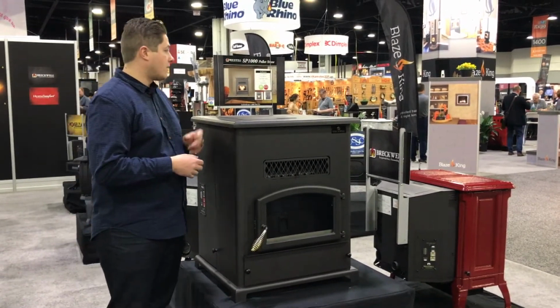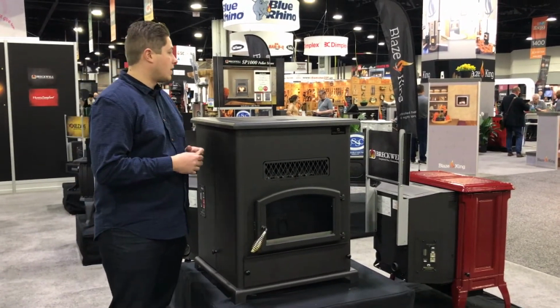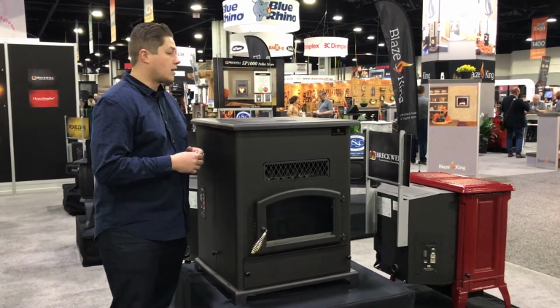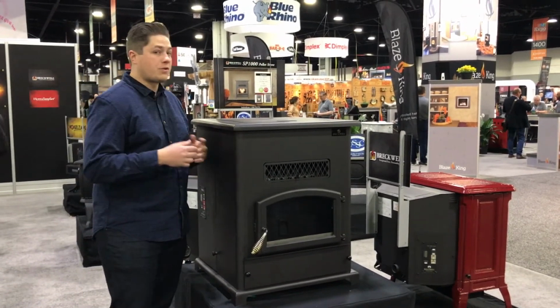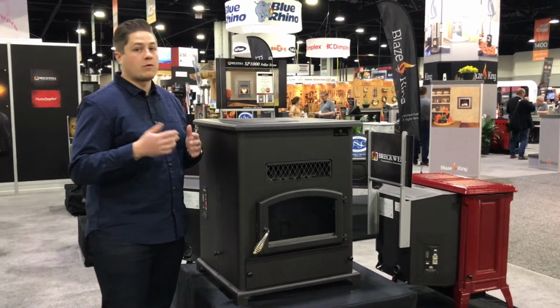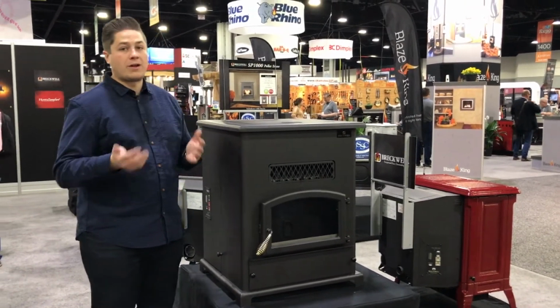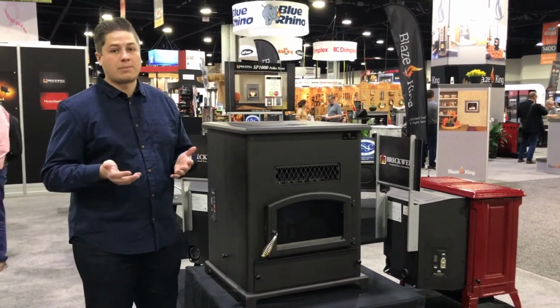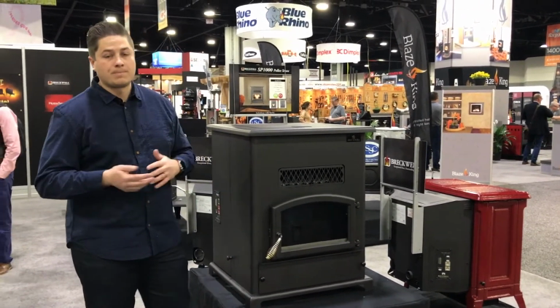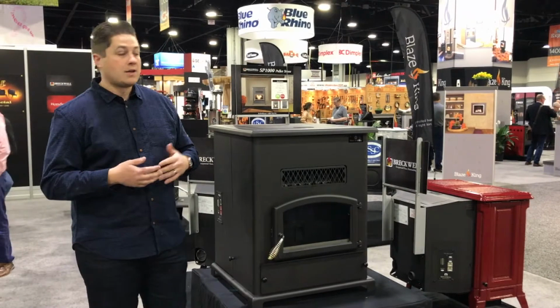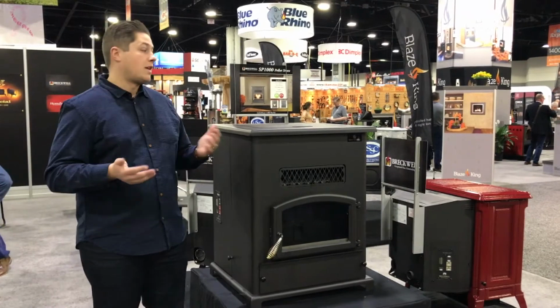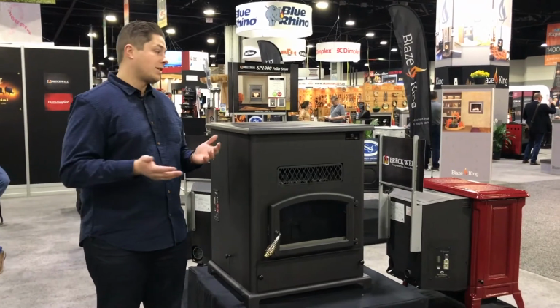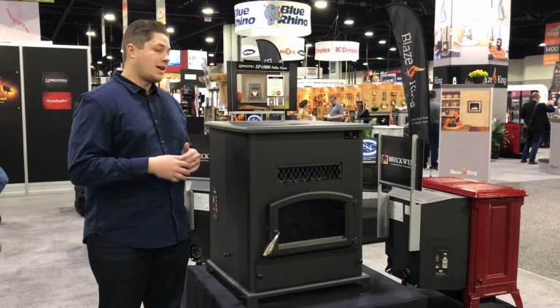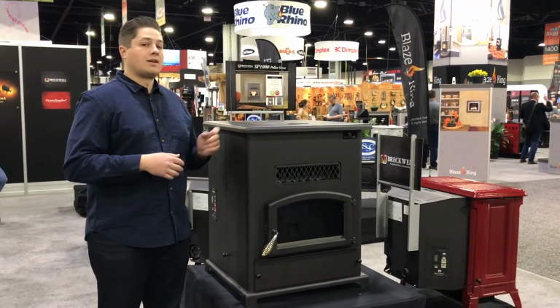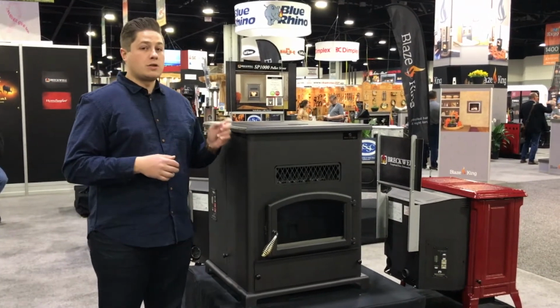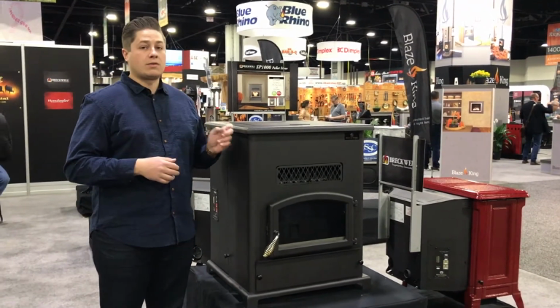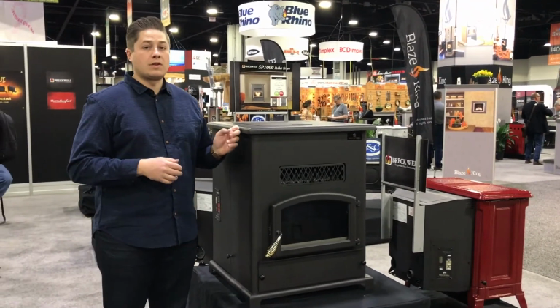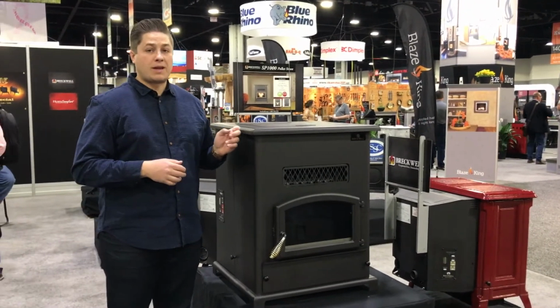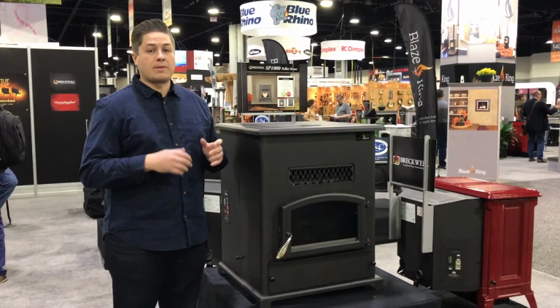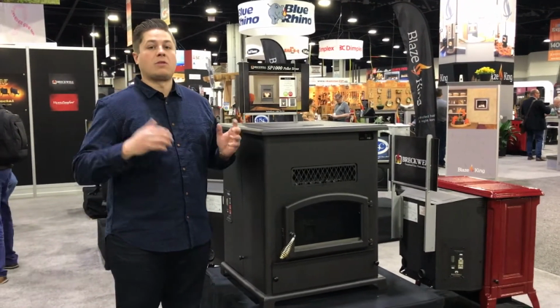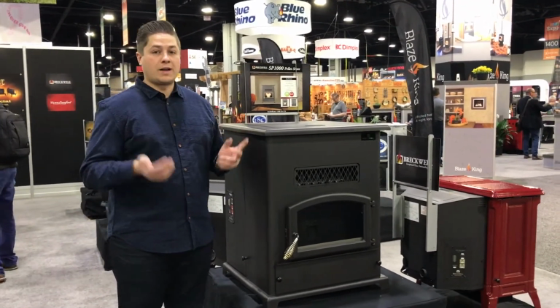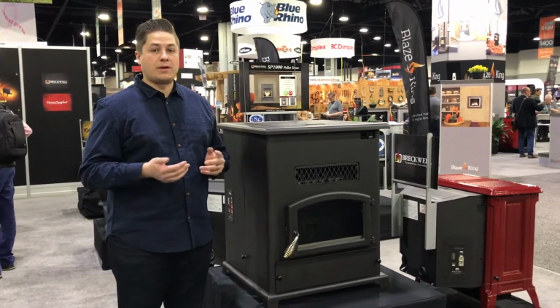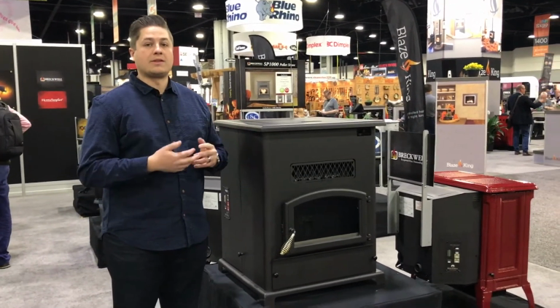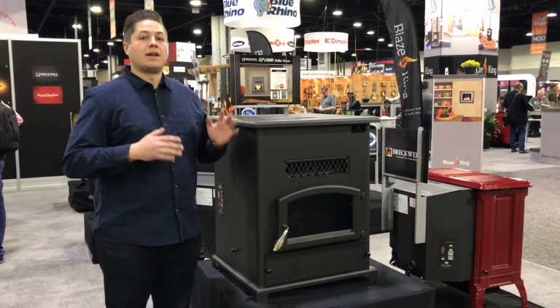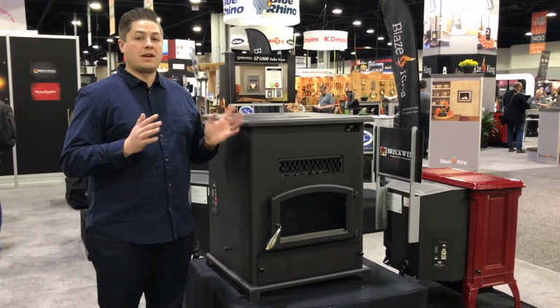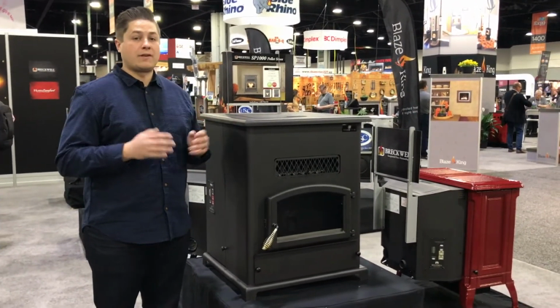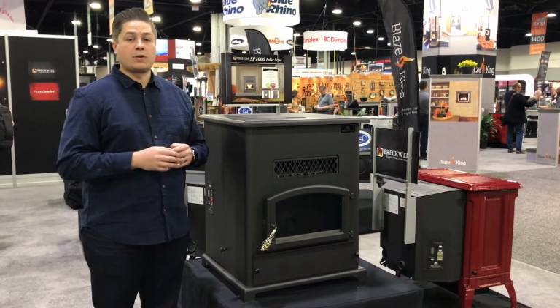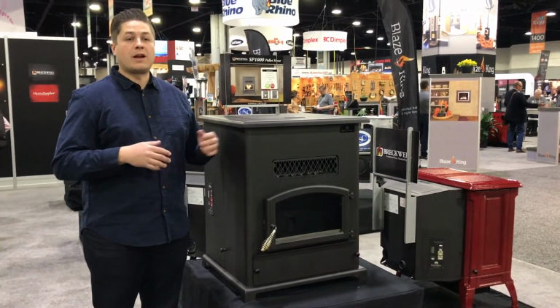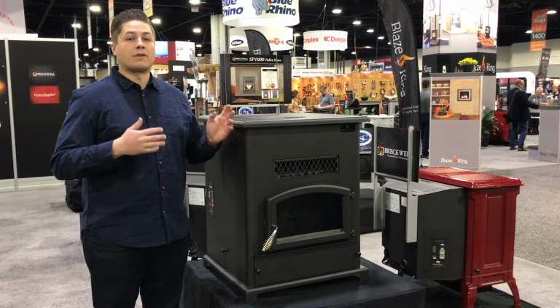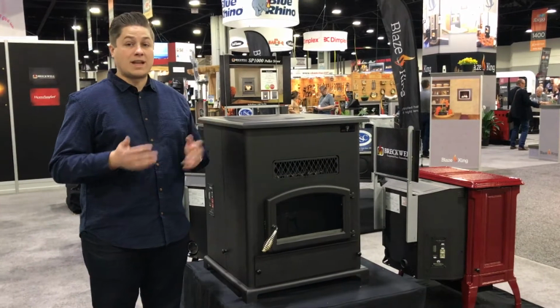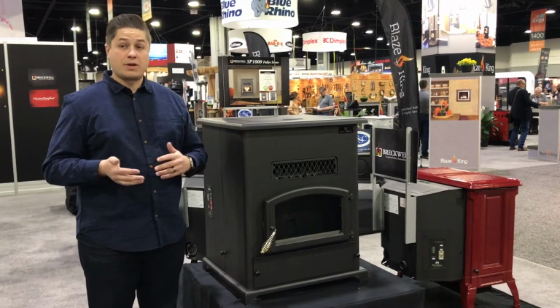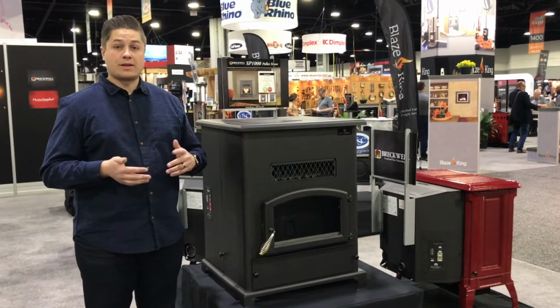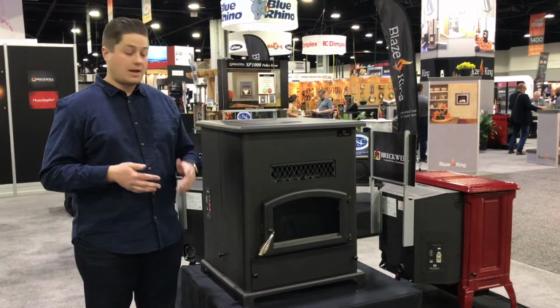We have a 134 pound hopper. You can load this with a lot of pellets and never have to worry about it for an extended period of time.